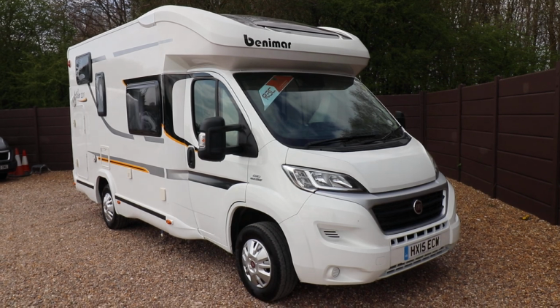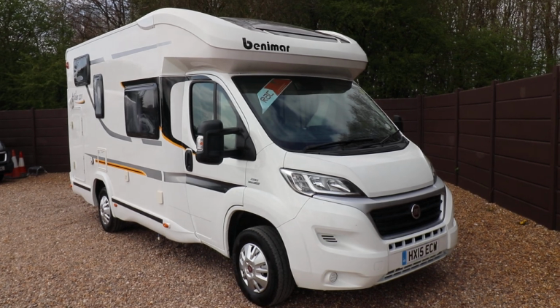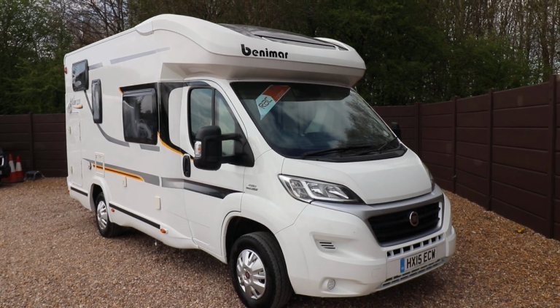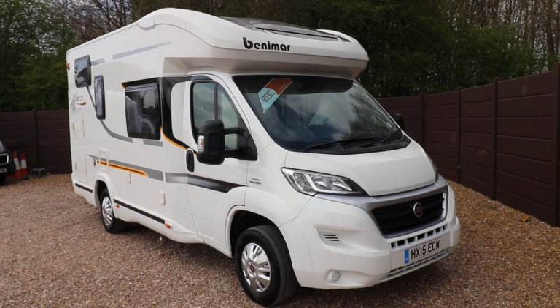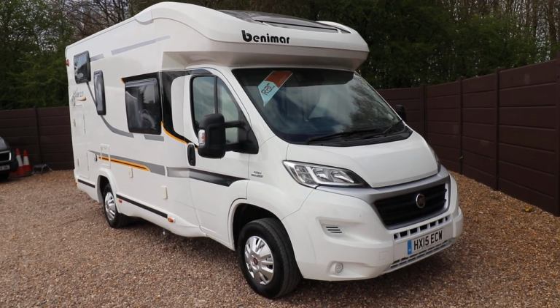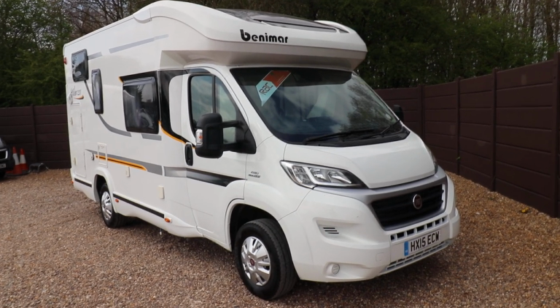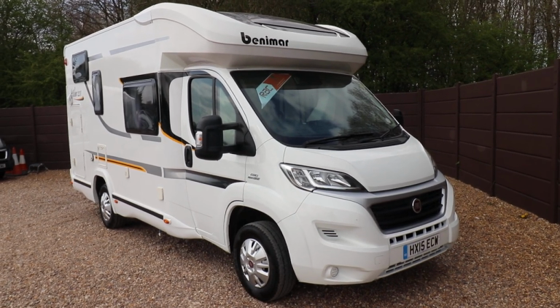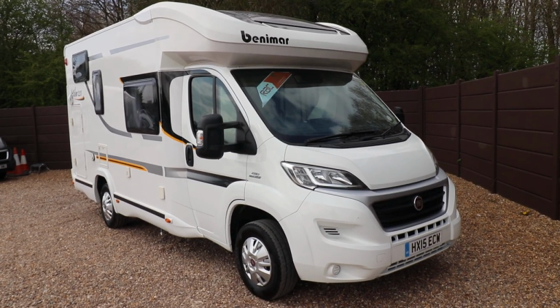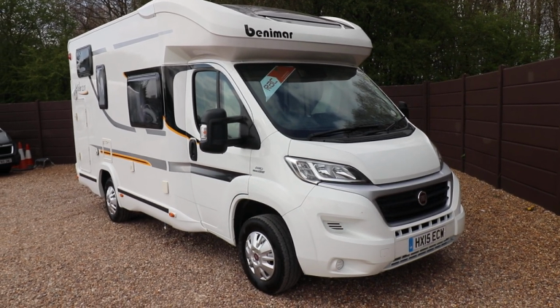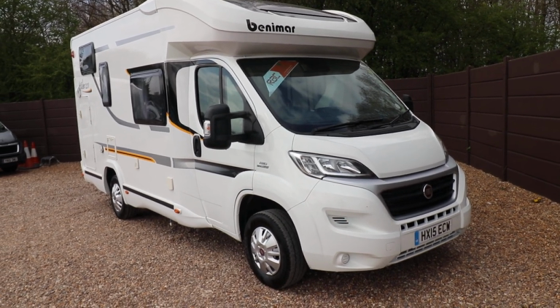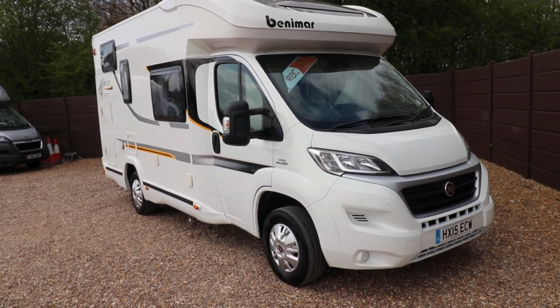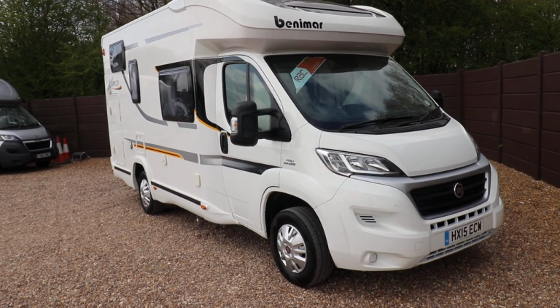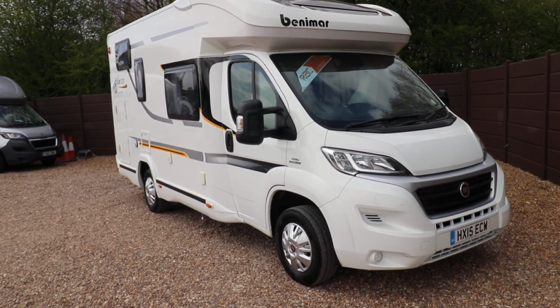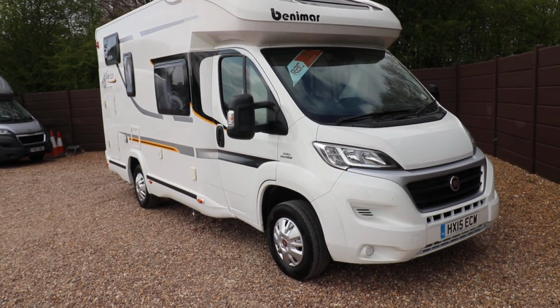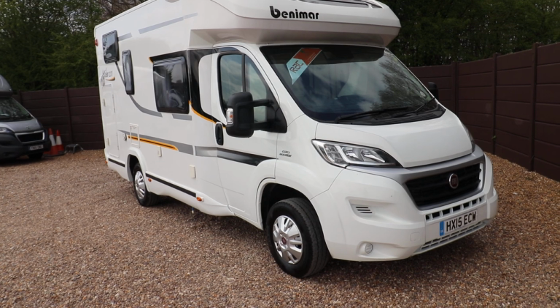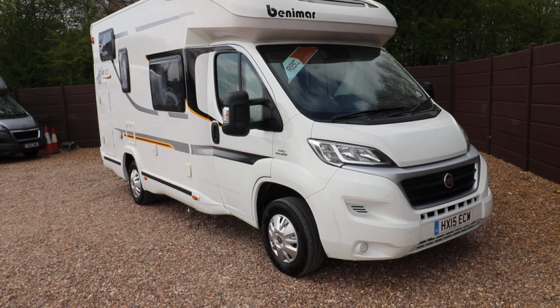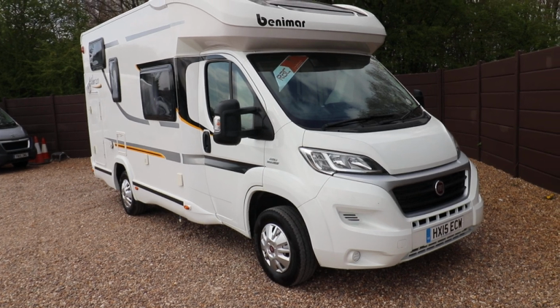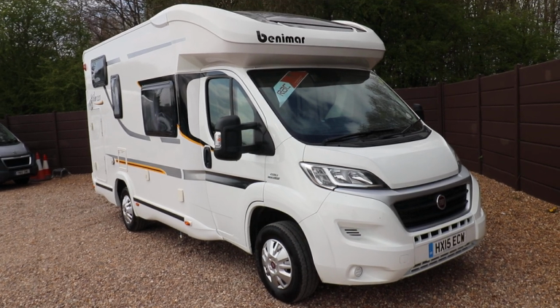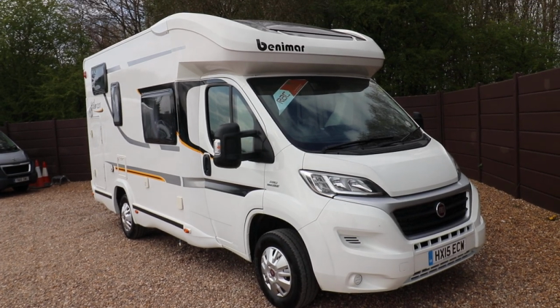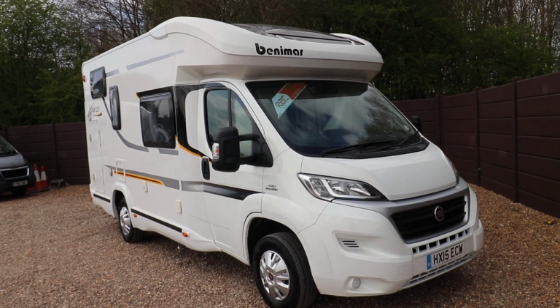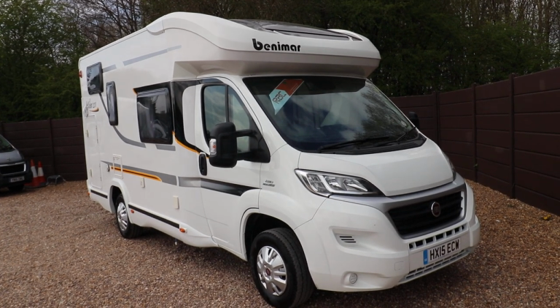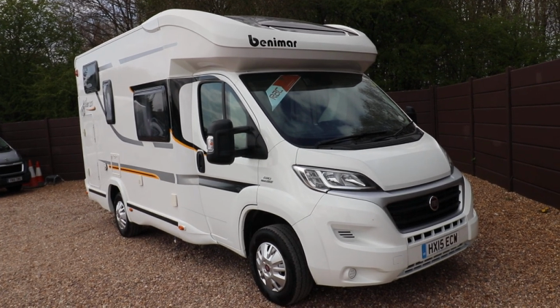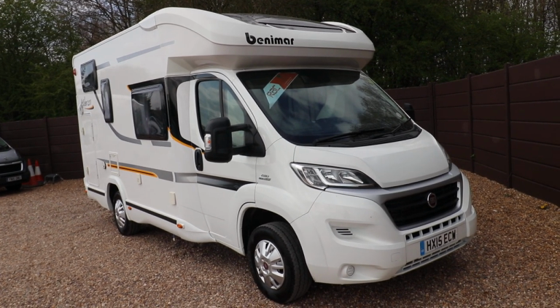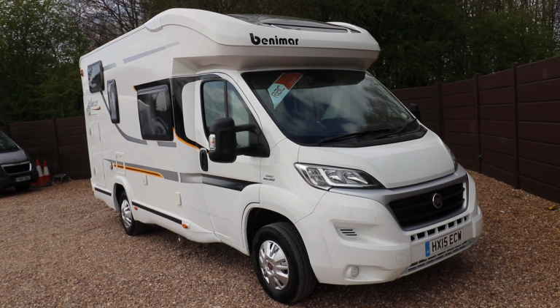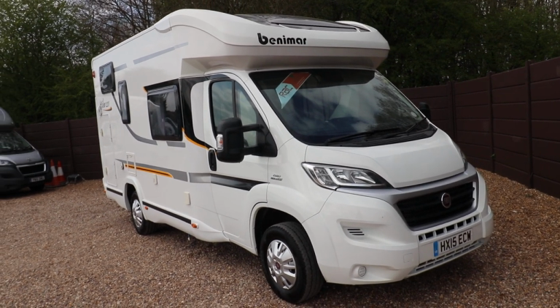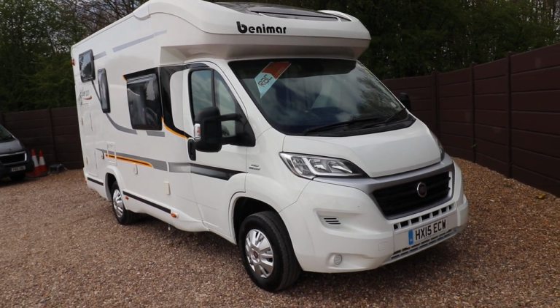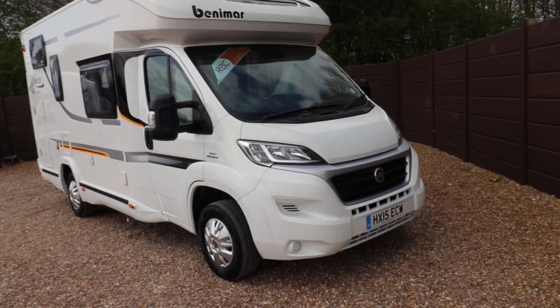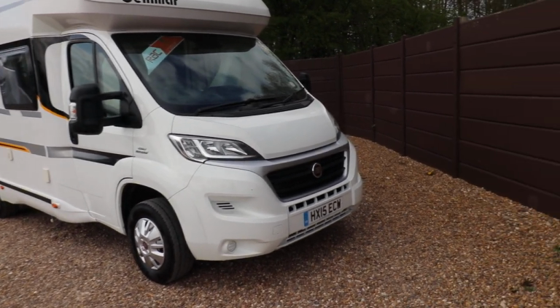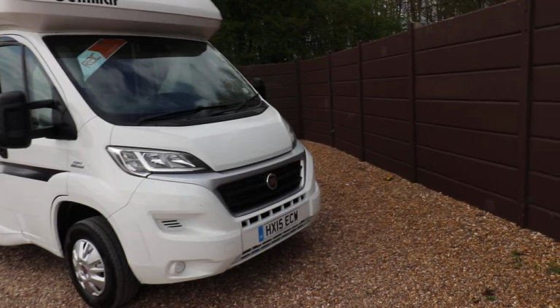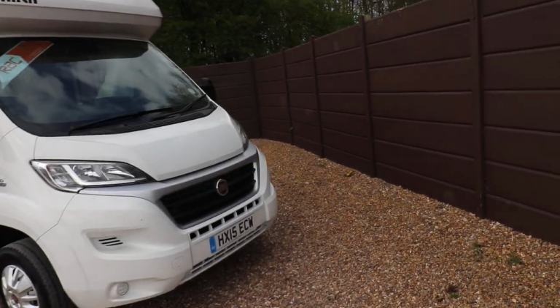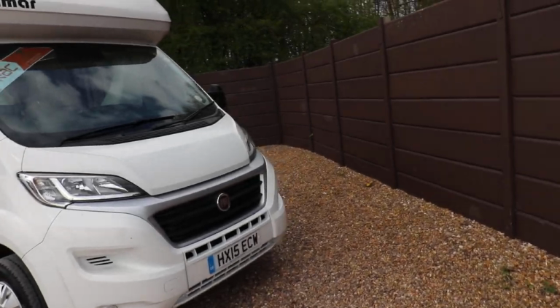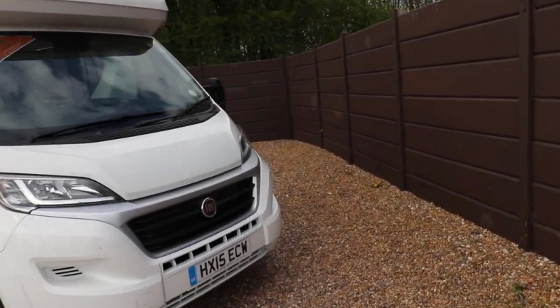Hello, this is Andy Hall from Oak Tree Motorhomes. I'm going to show you around the Benemar Milo 201. This has 22,000 miles, it's a 2015, and it's a two-berth motorhome.